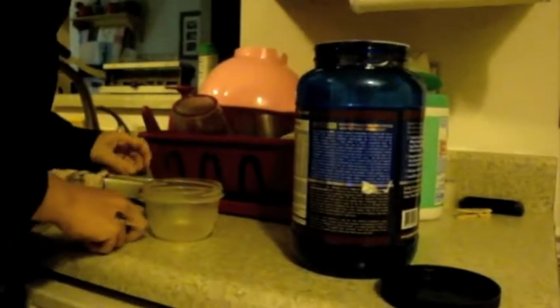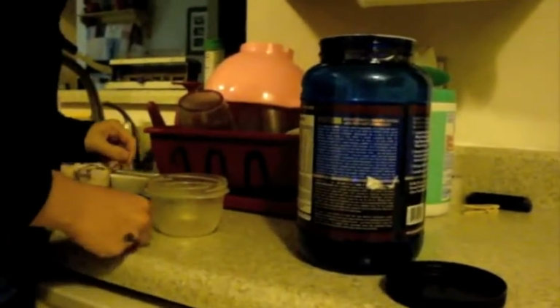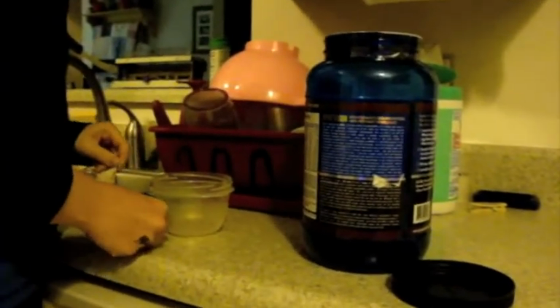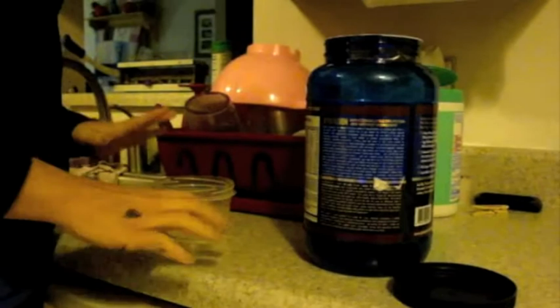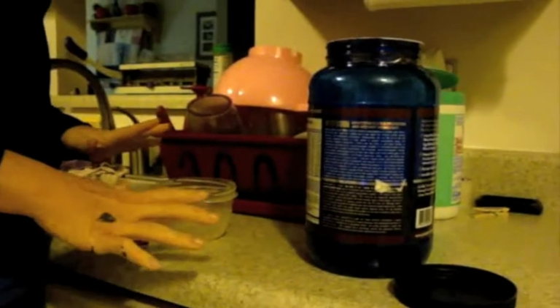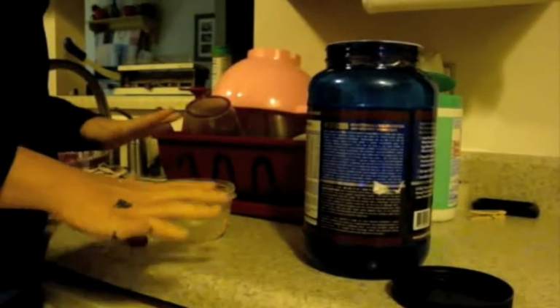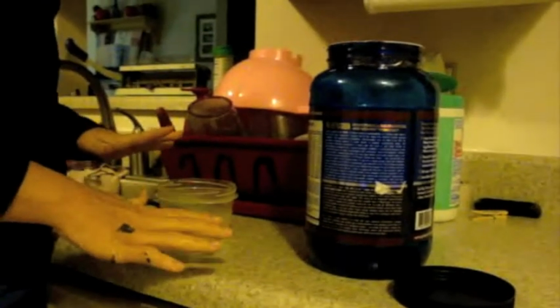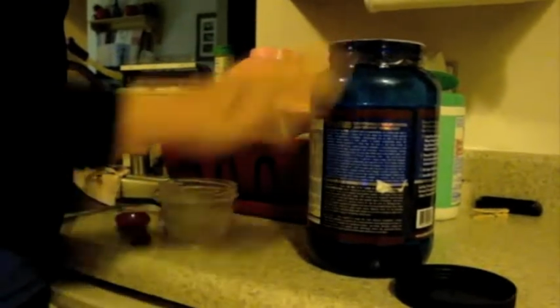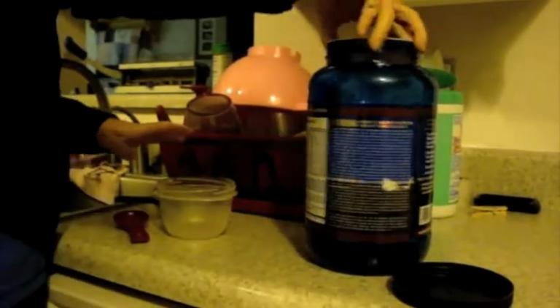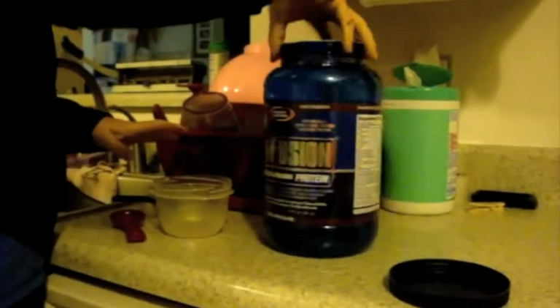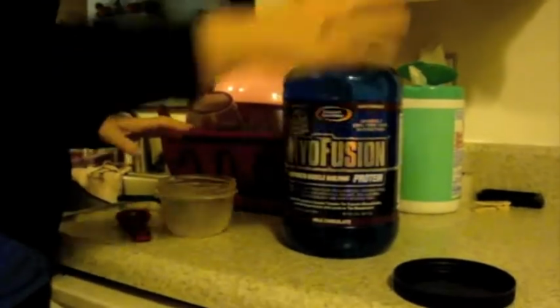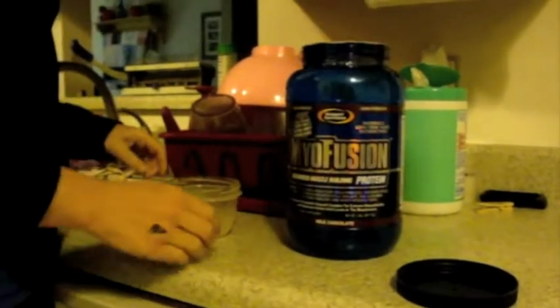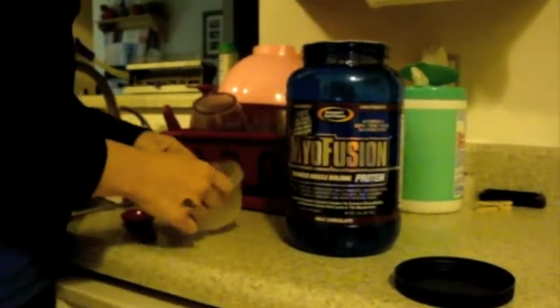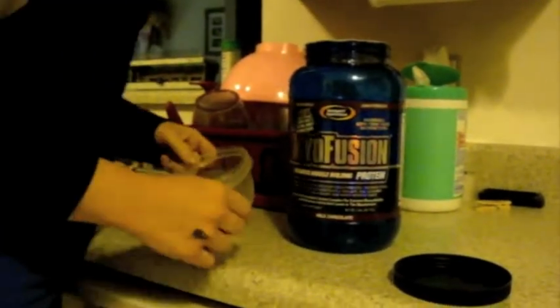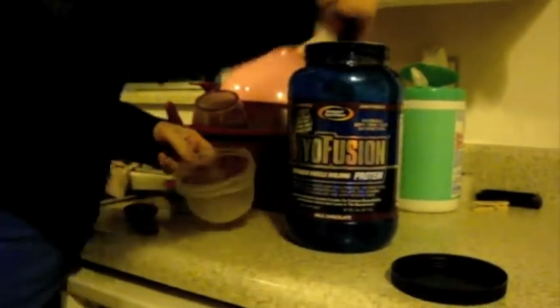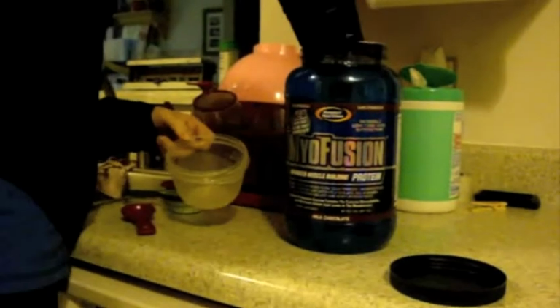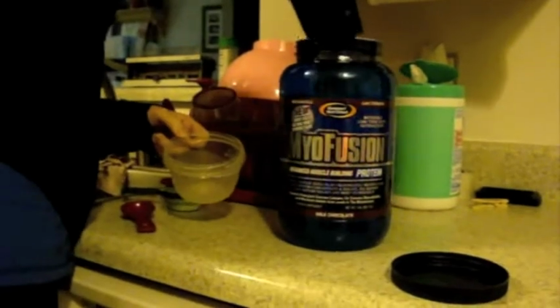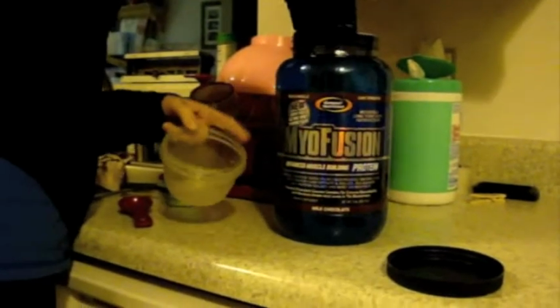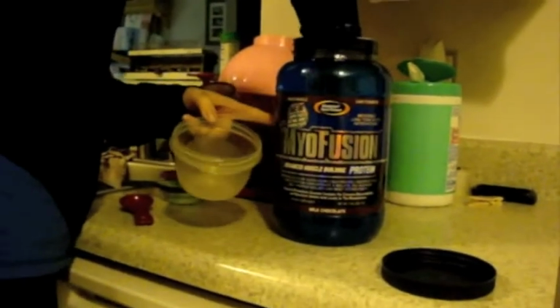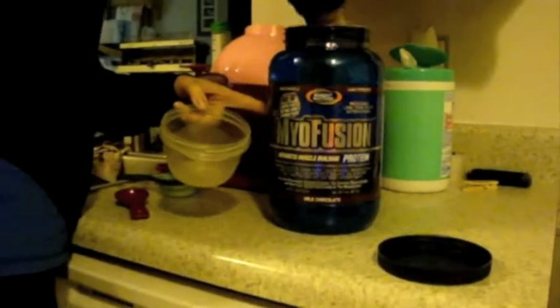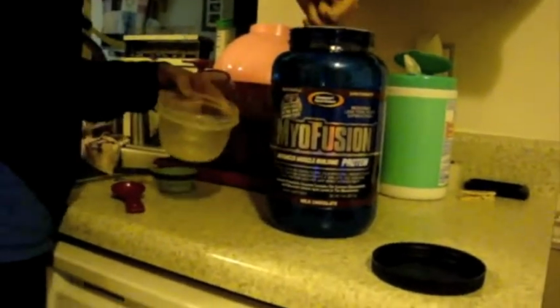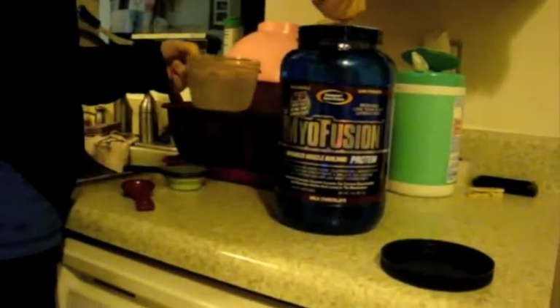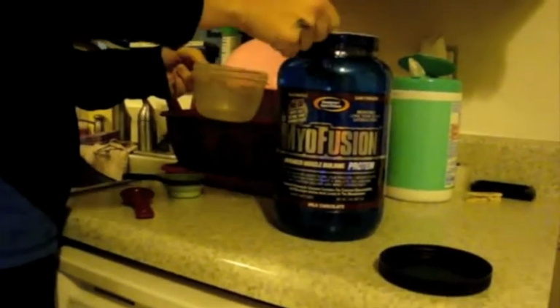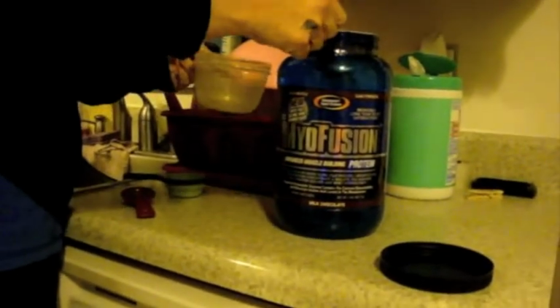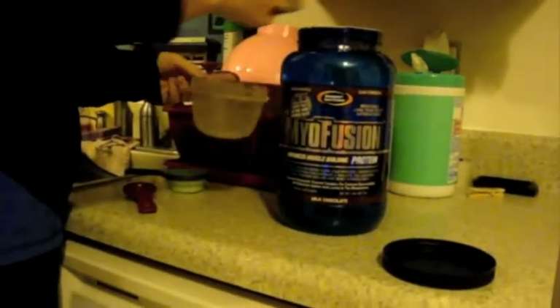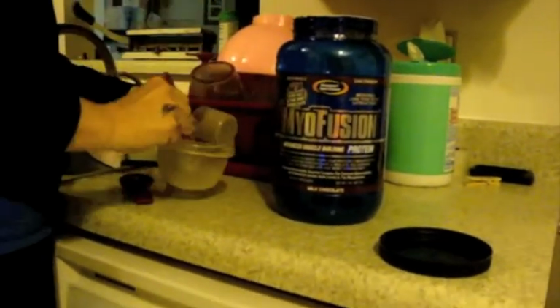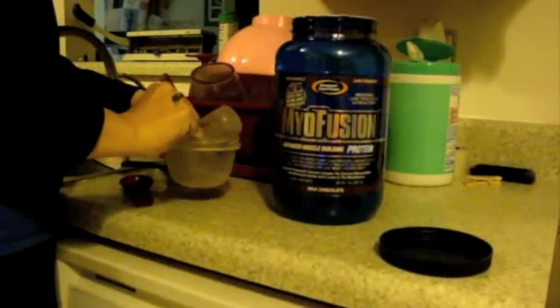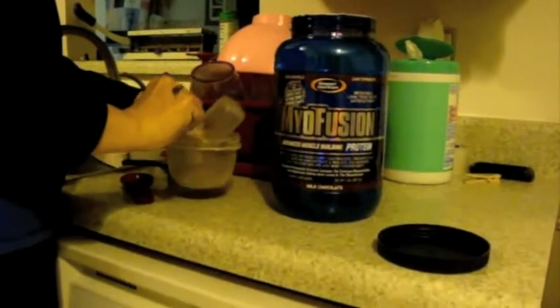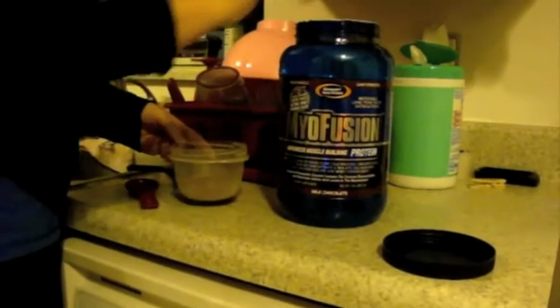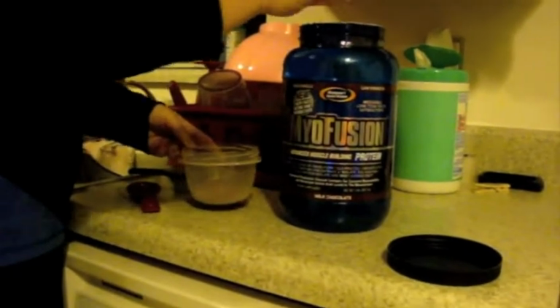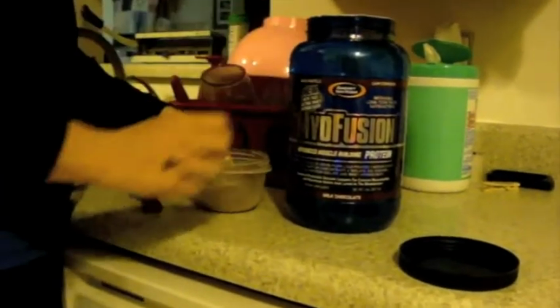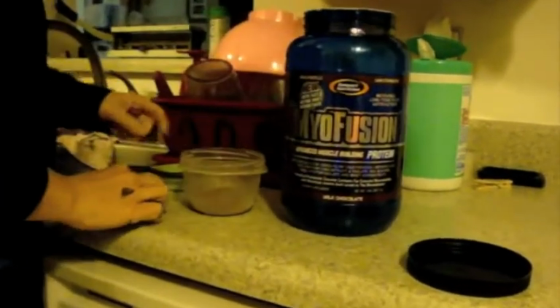Bear with me because we're just going to make a really quick video here. I'm going to make a protein brownie and it's really simple. You're just going to take a scoop of your protein powder. I weigh mine out normally, but I'm just going to make this for example purposes.